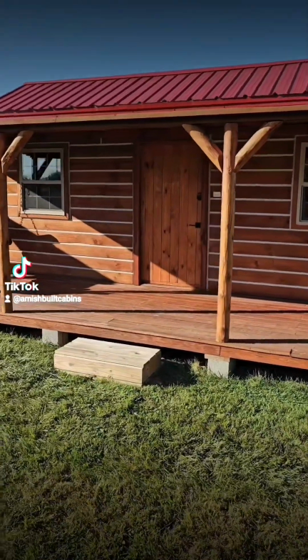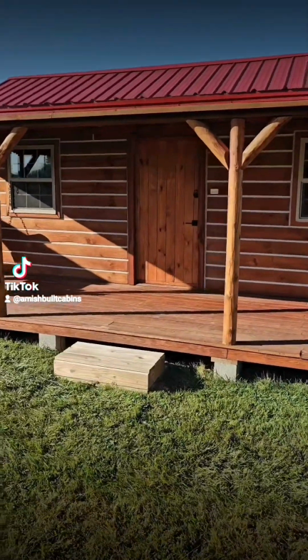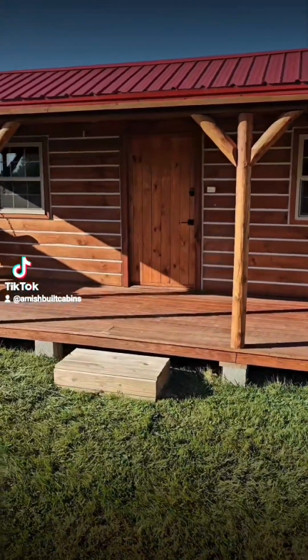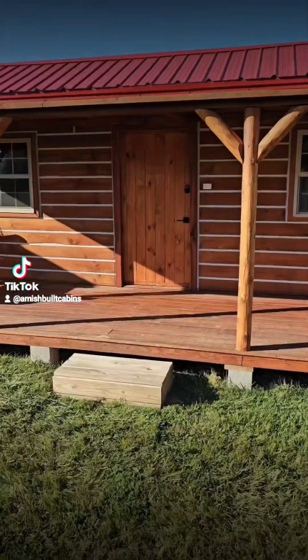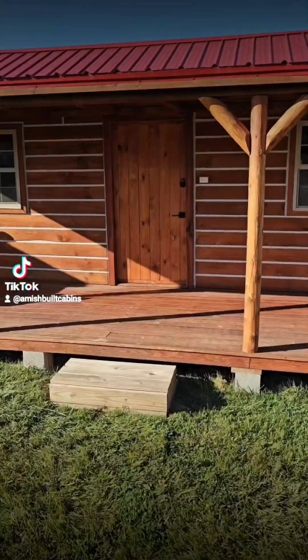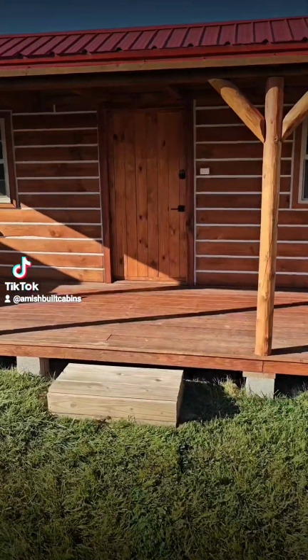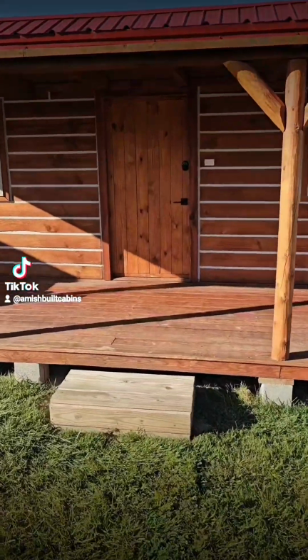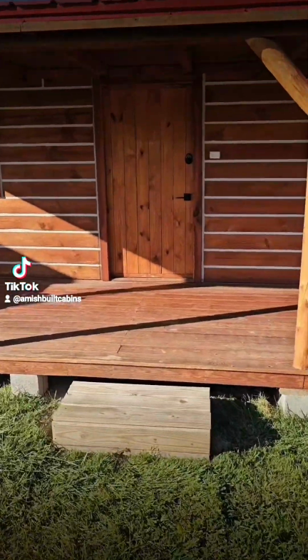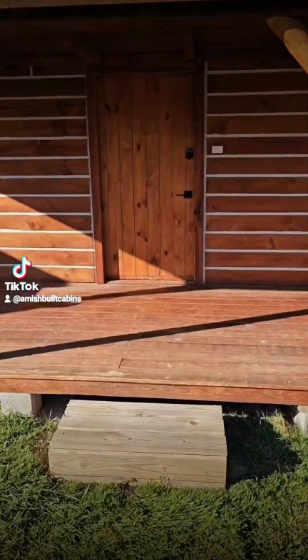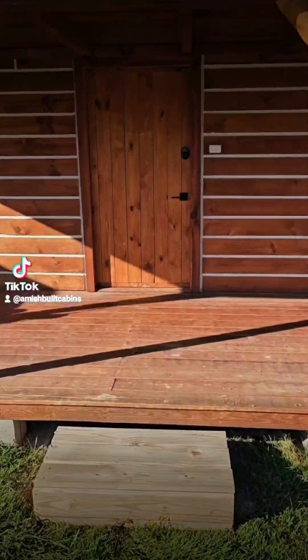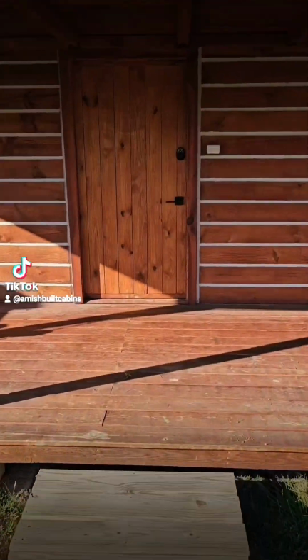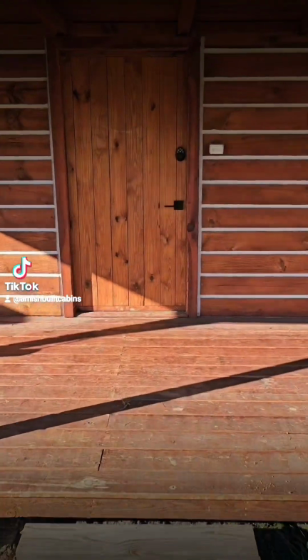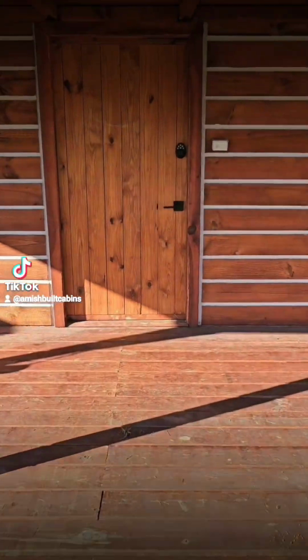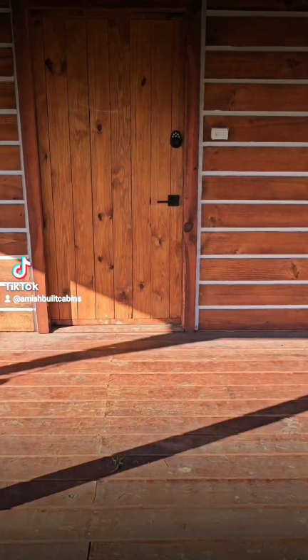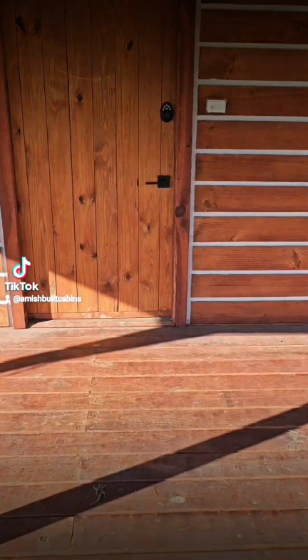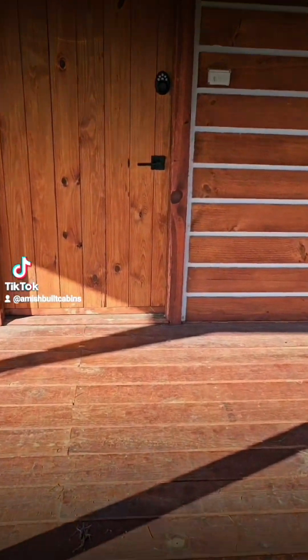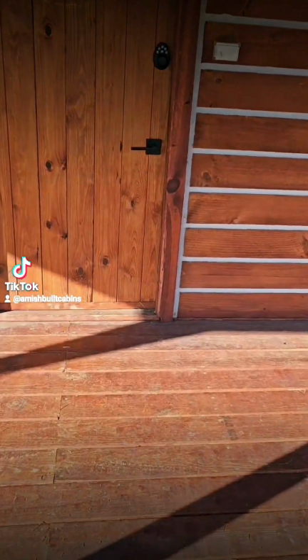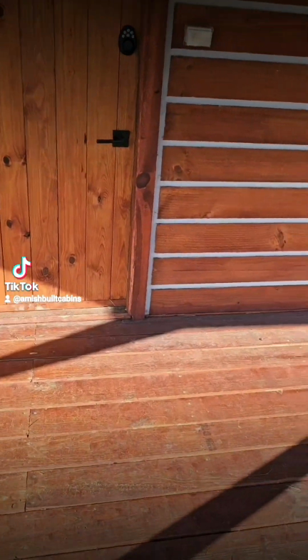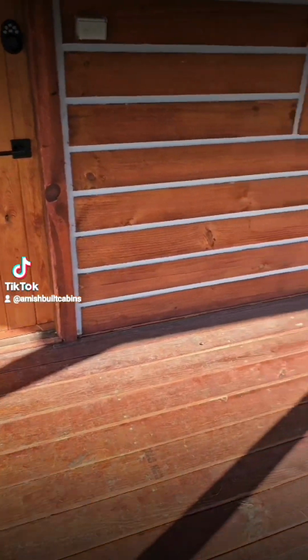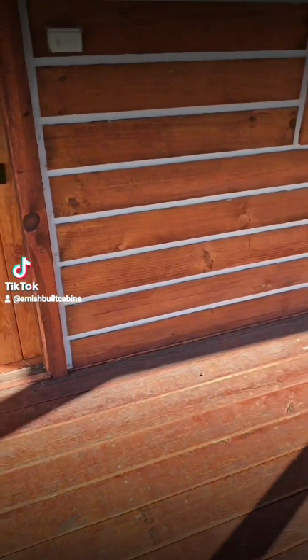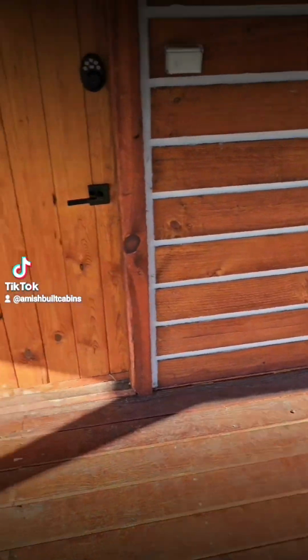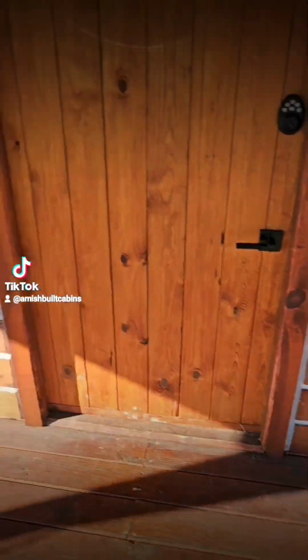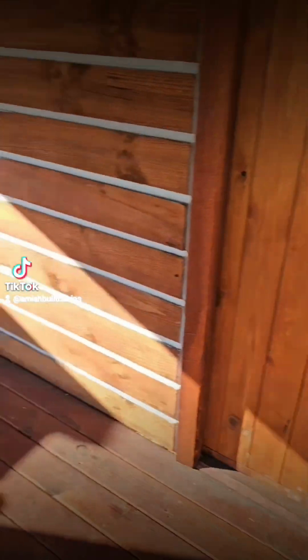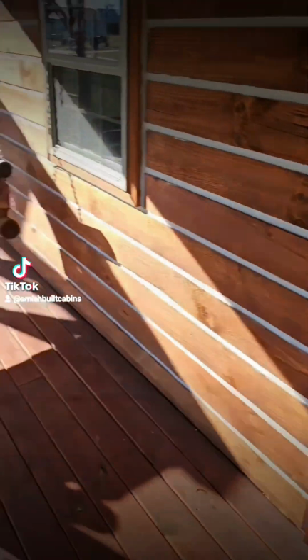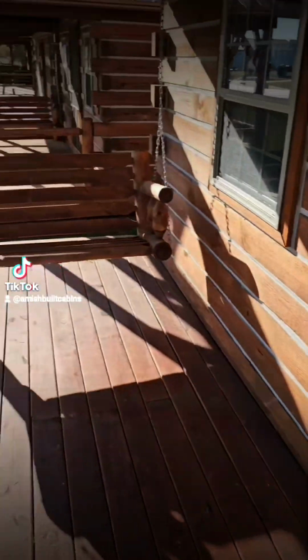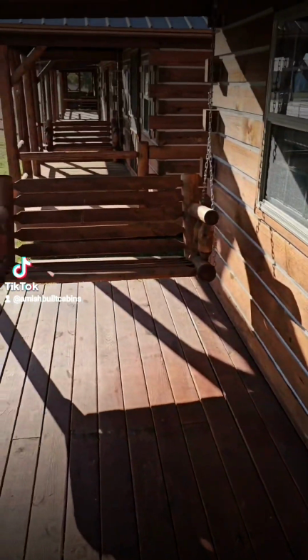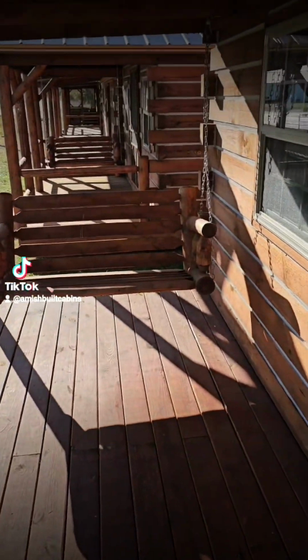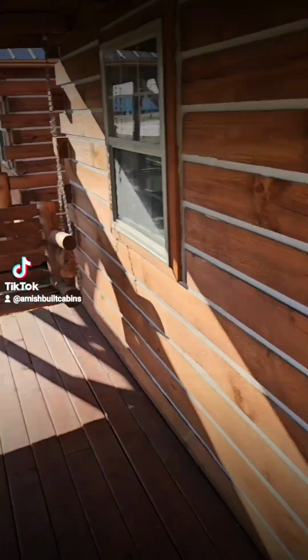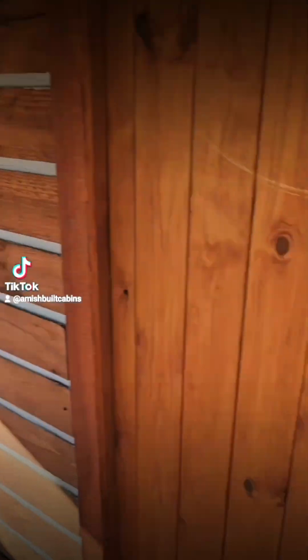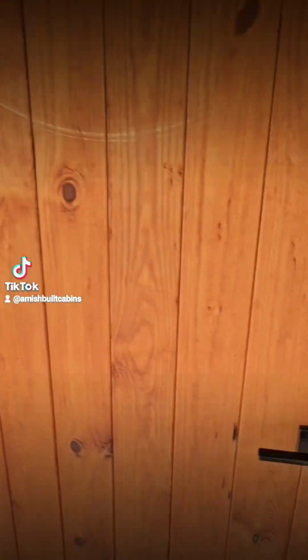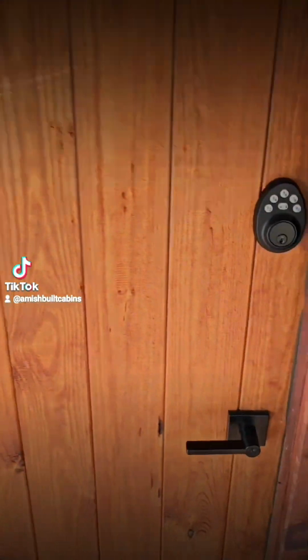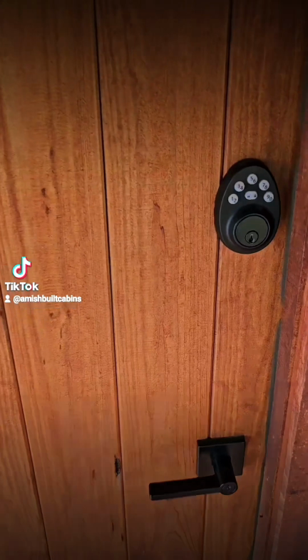Let's go inside and show you the setup. You got a full beautiful porch on the front. Let's go inside.